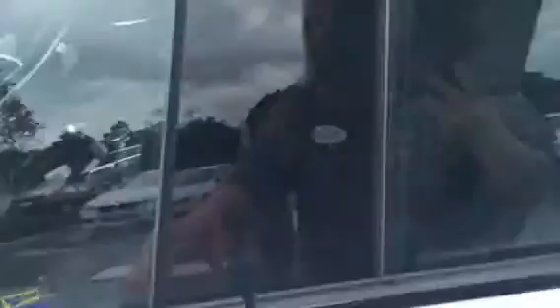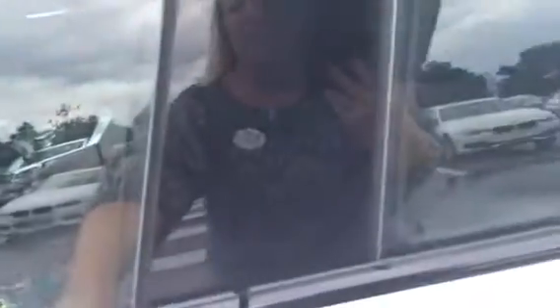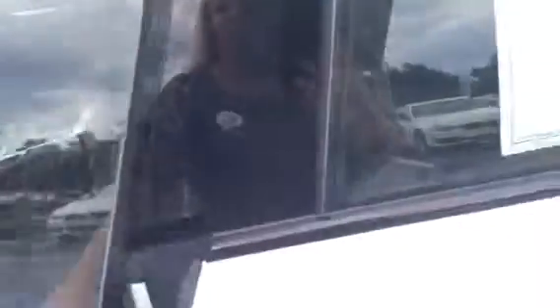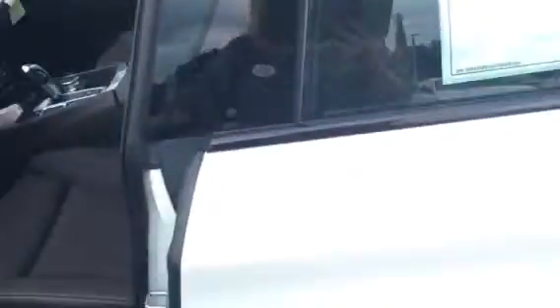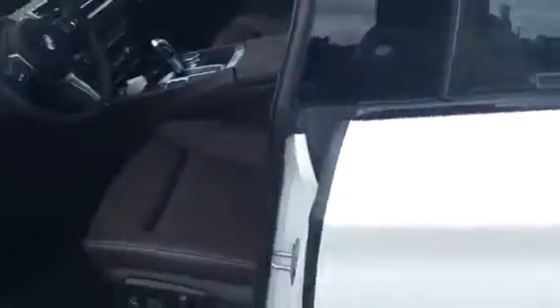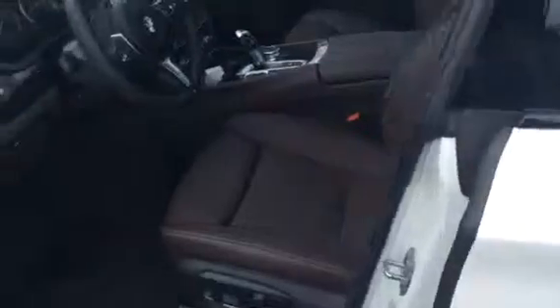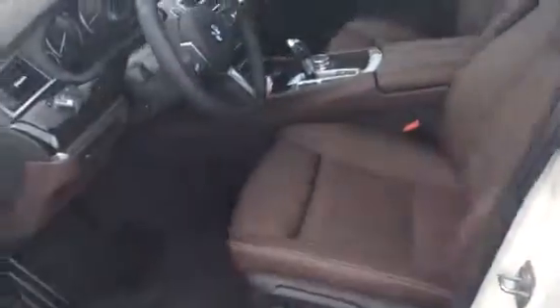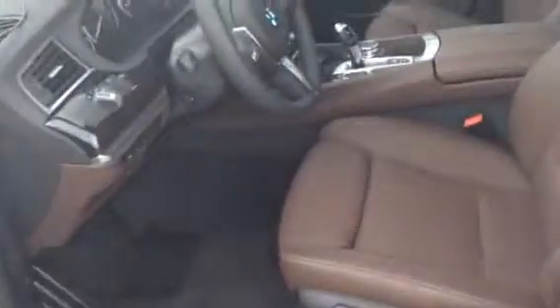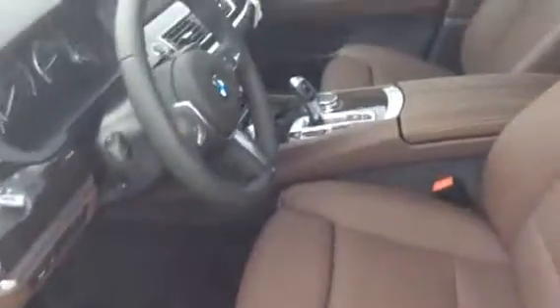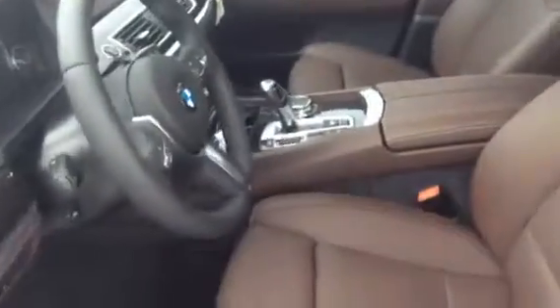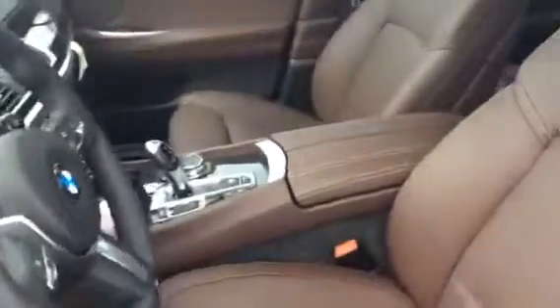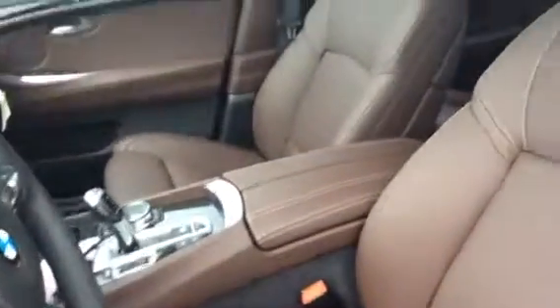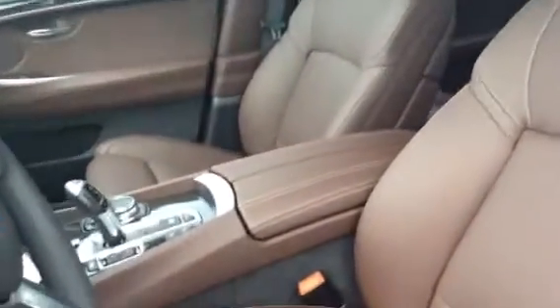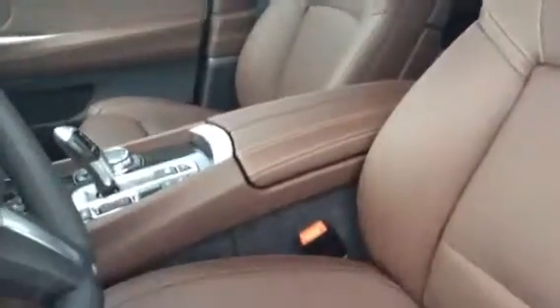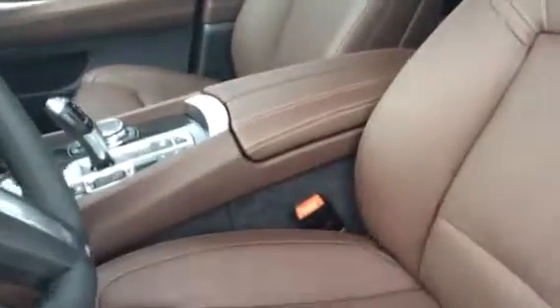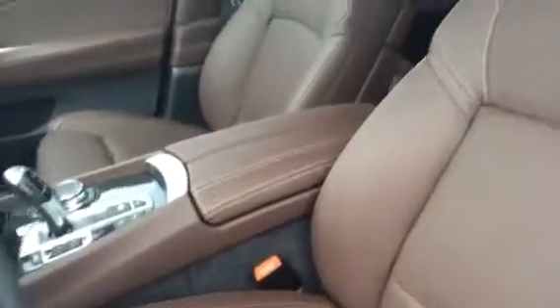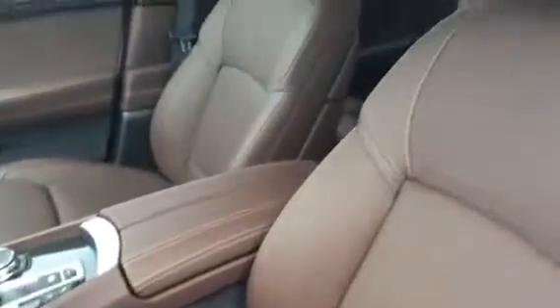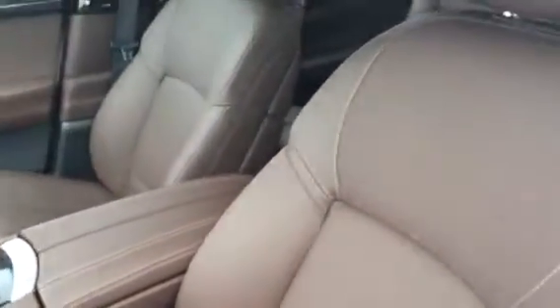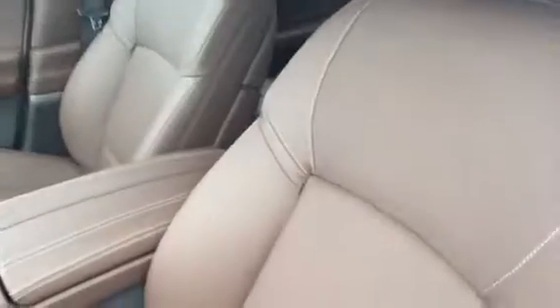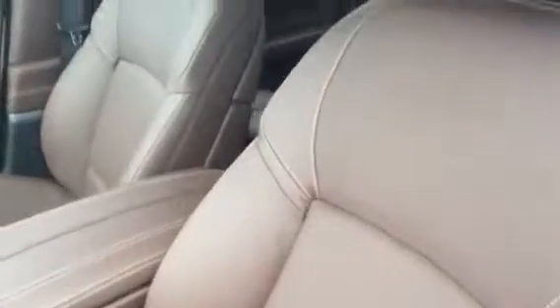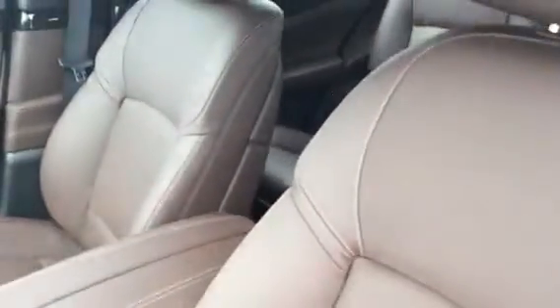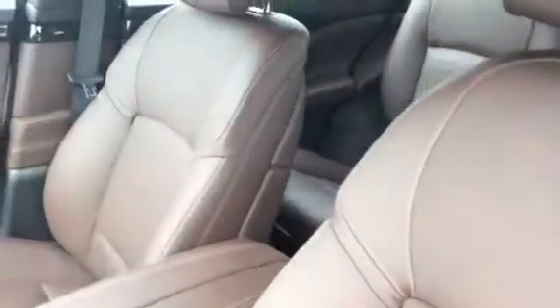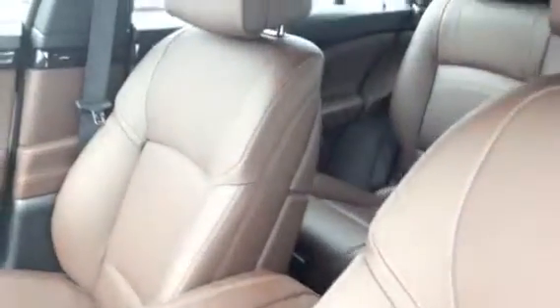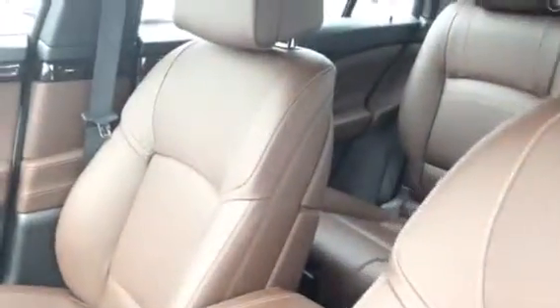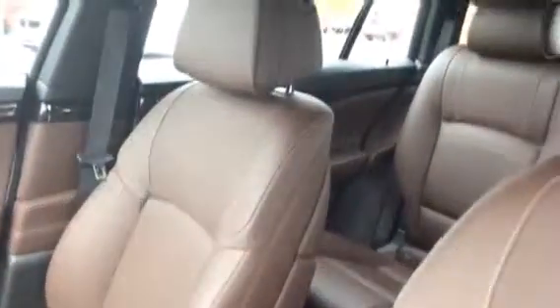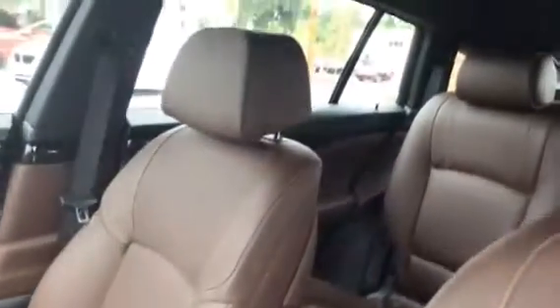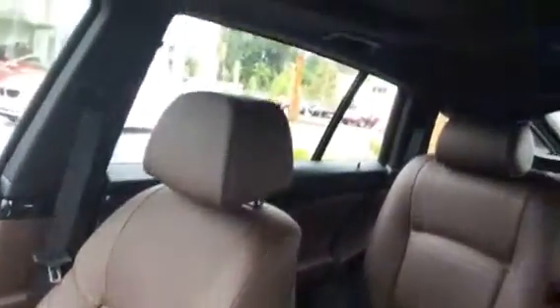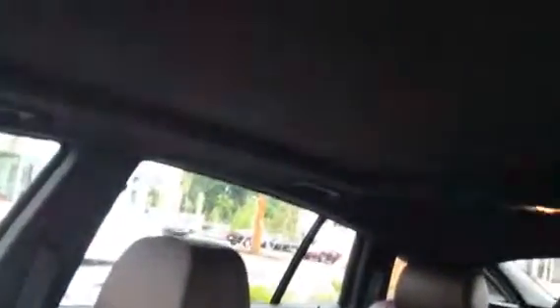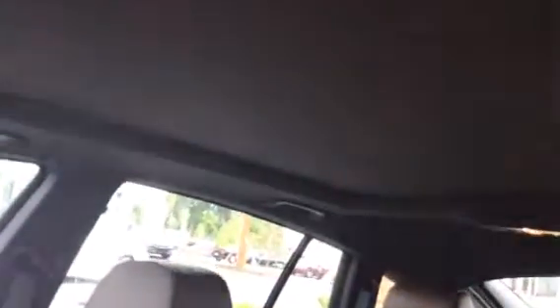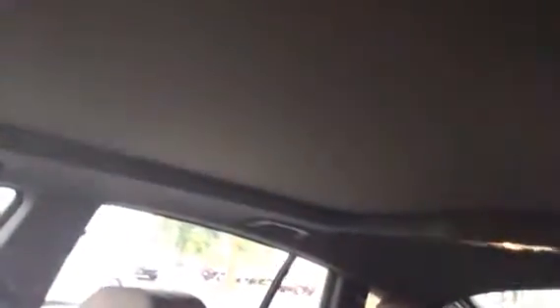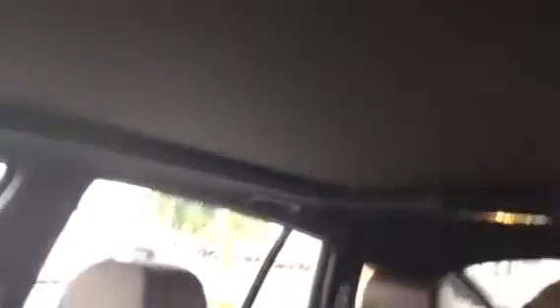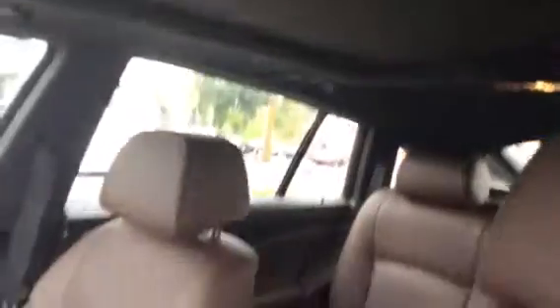It sounds like you're pretty familiar with the BMWs. So I did want to take you on the inside. It's got the Mocha Napa leather interior color combination and a very nice sunroof.